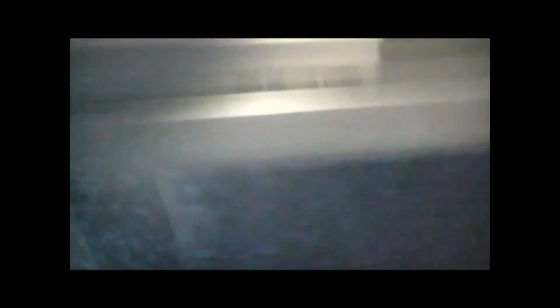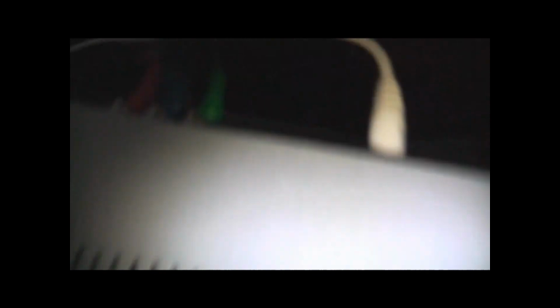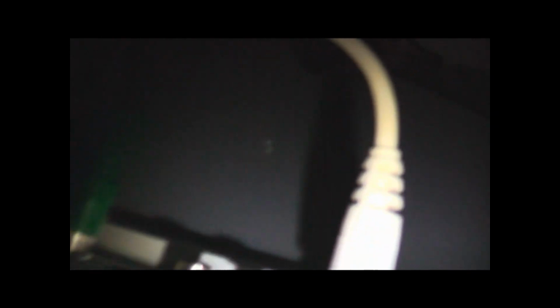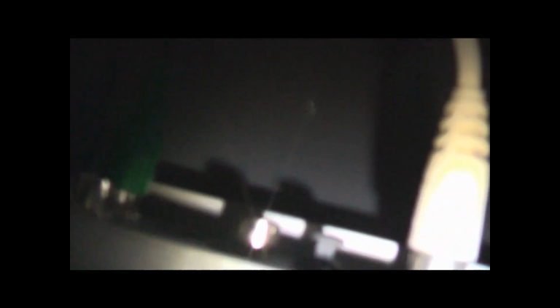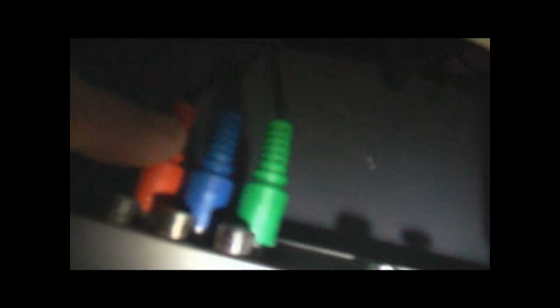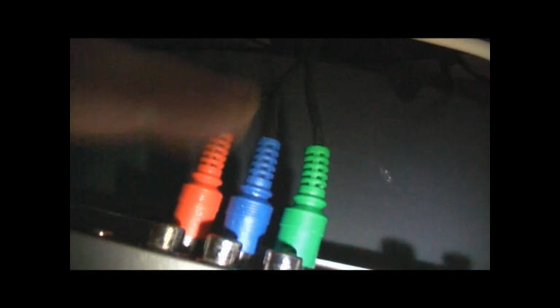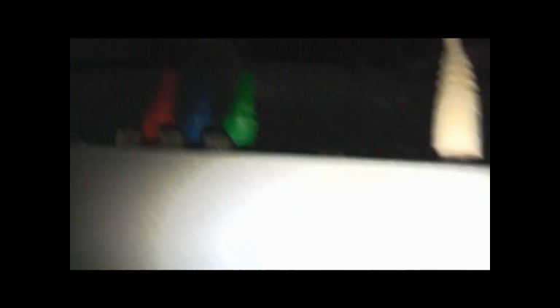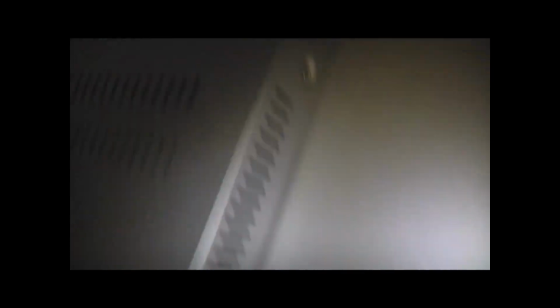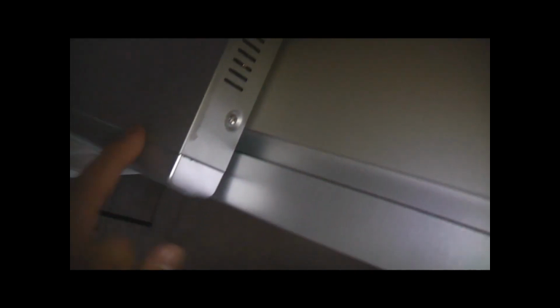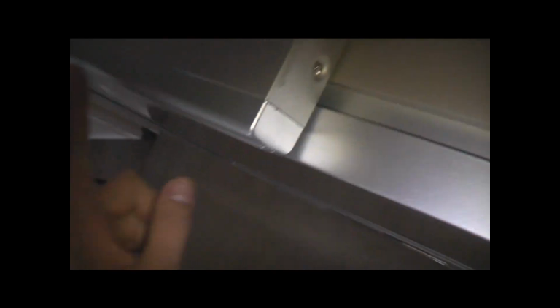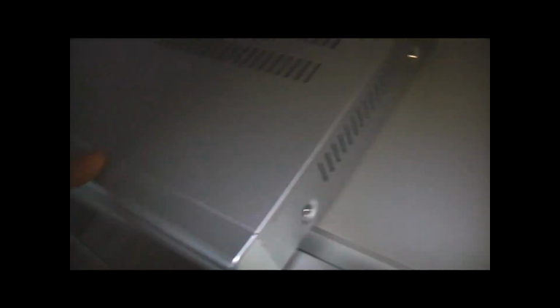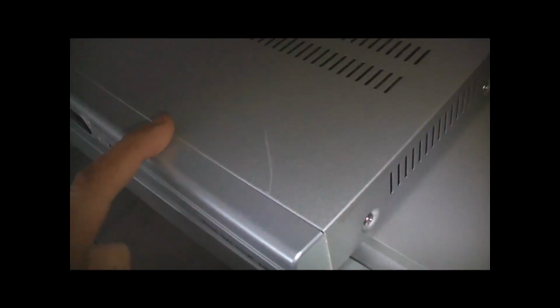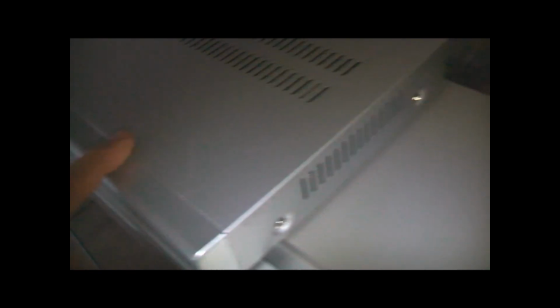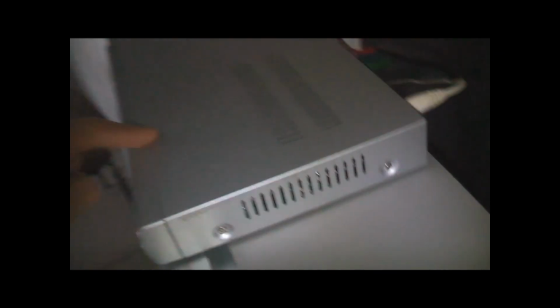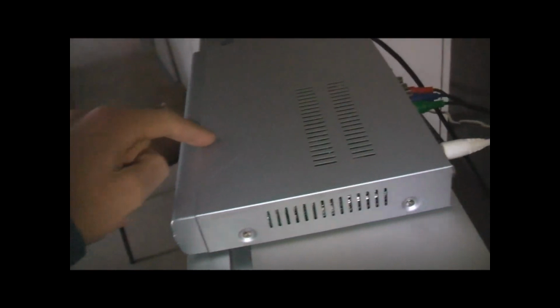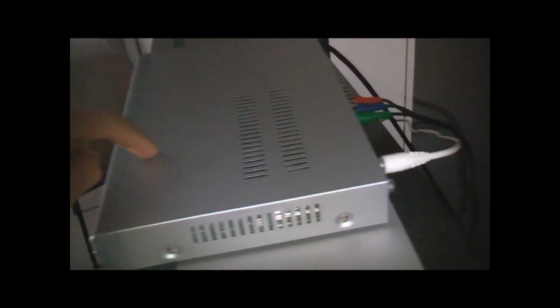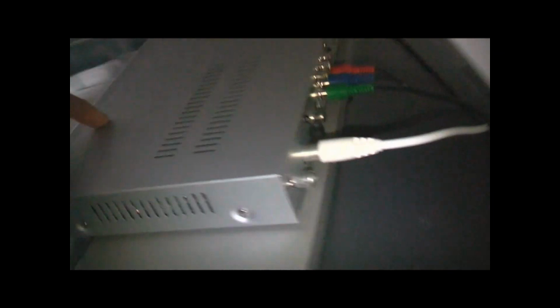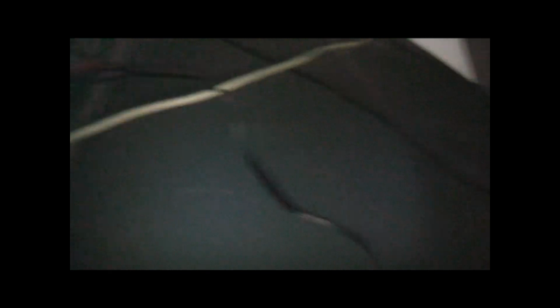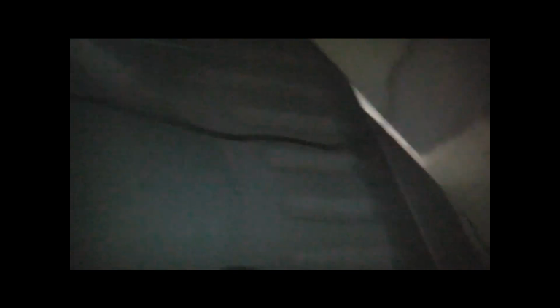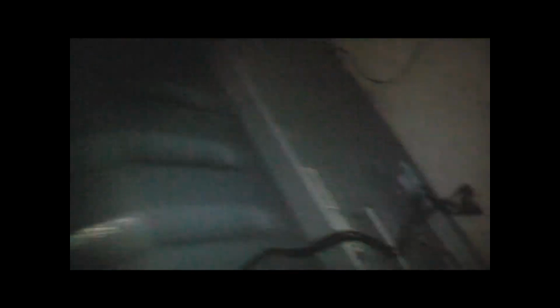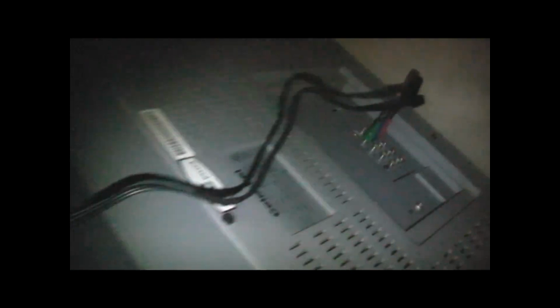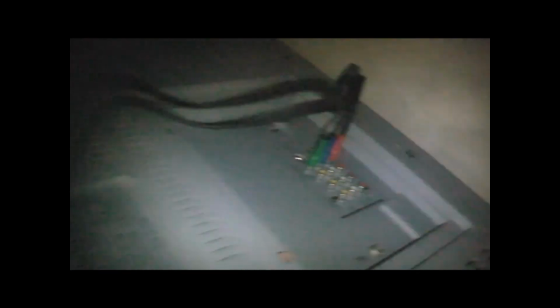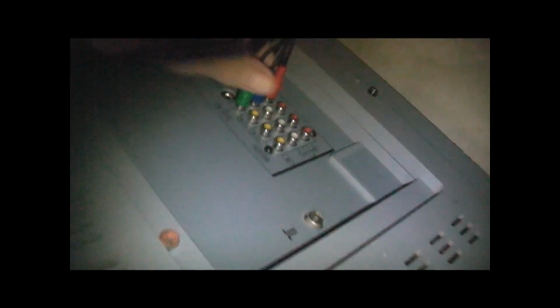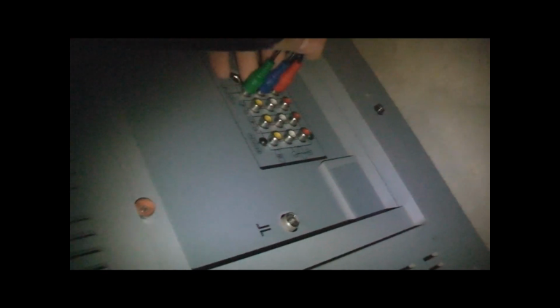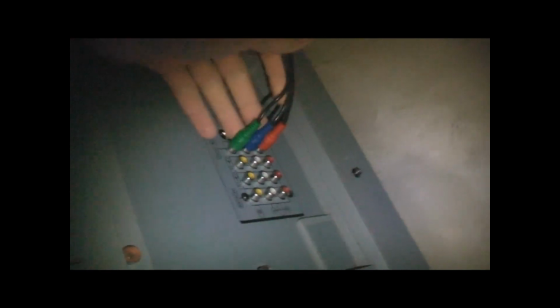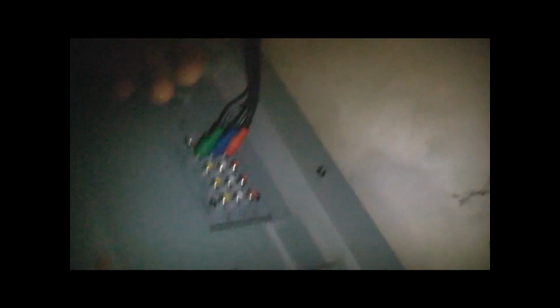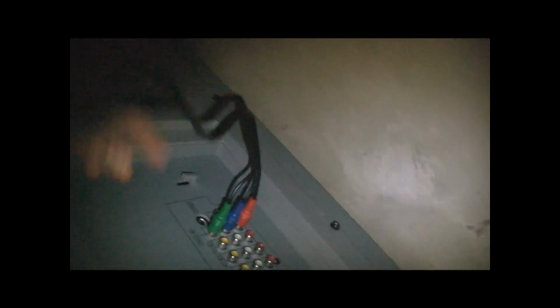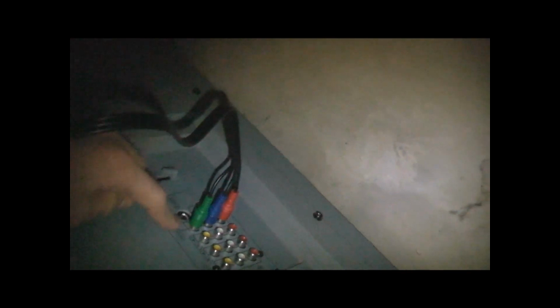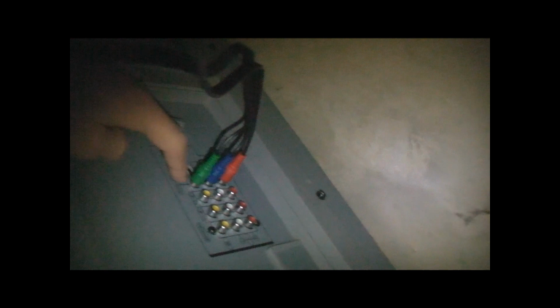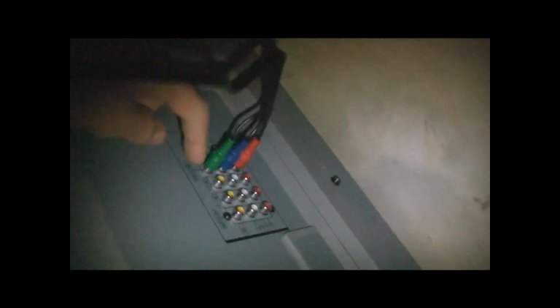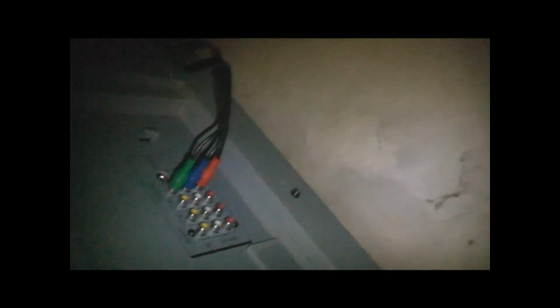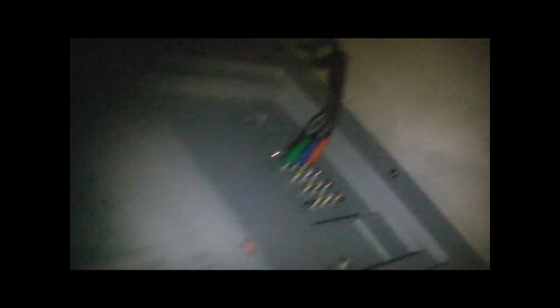It just plugs in for your component. It might be 720 HD so it might not be a full HD box. That's how it plugs in — component, that's the old form of HD.